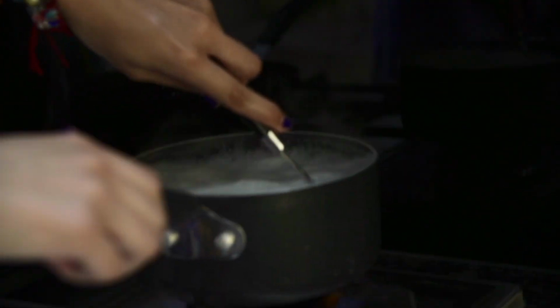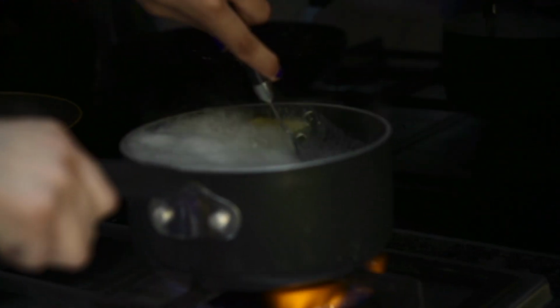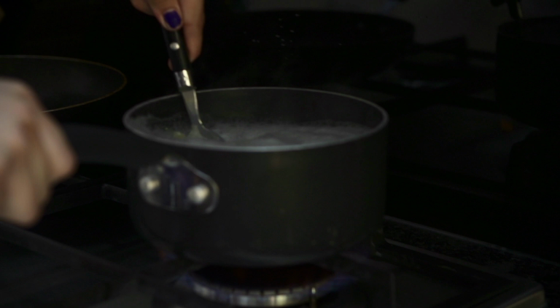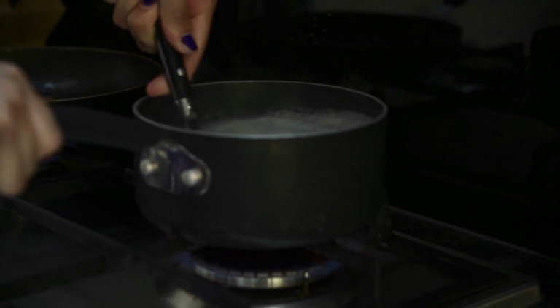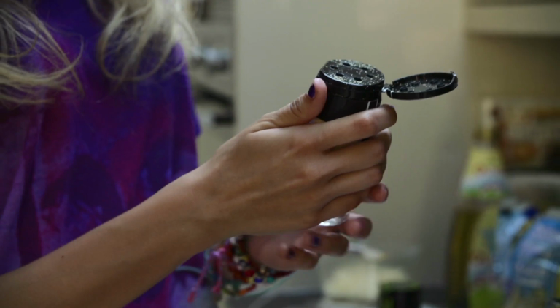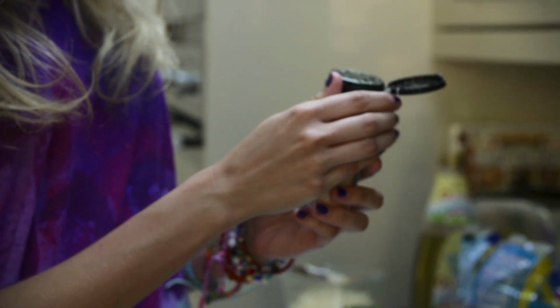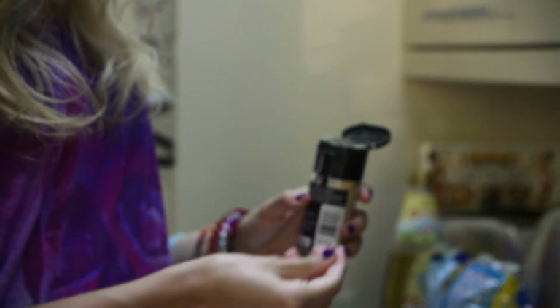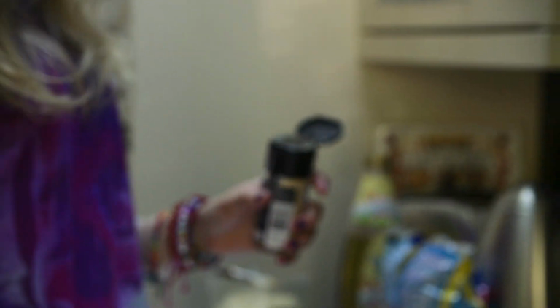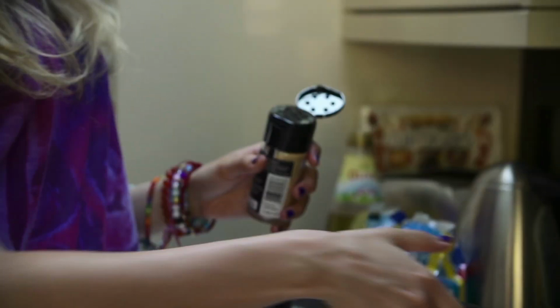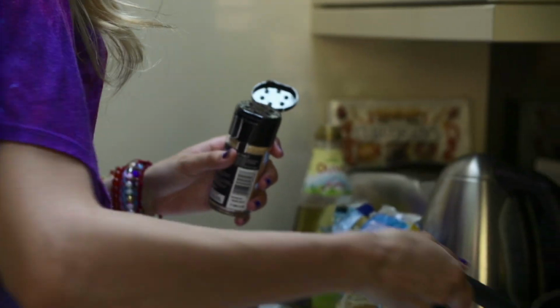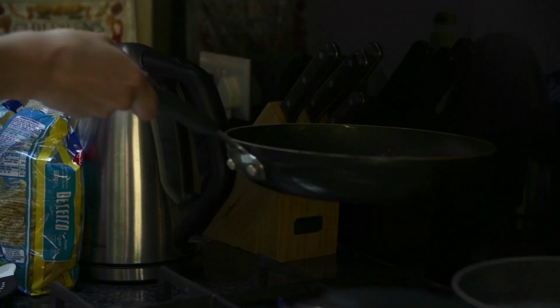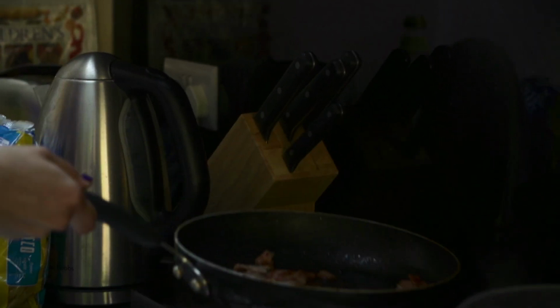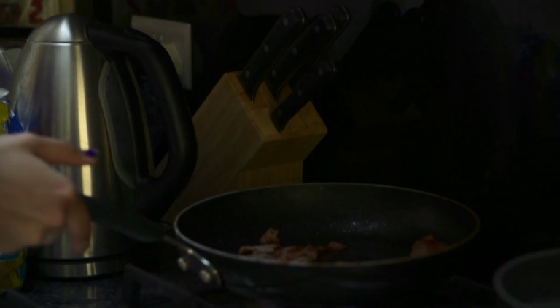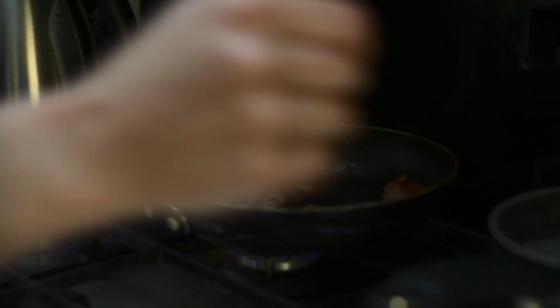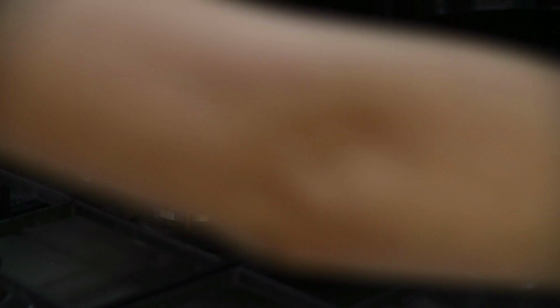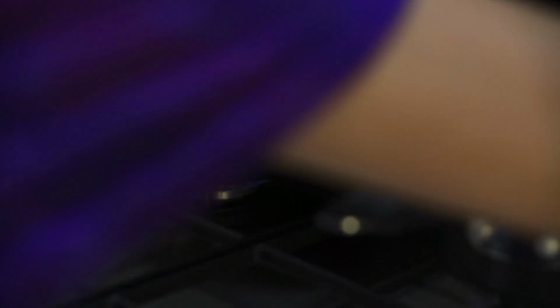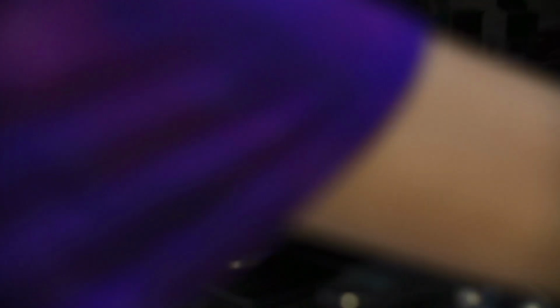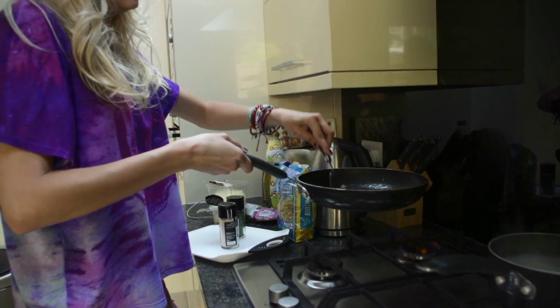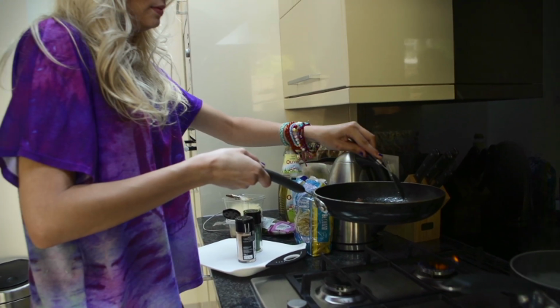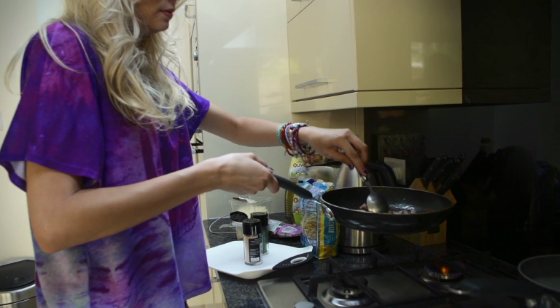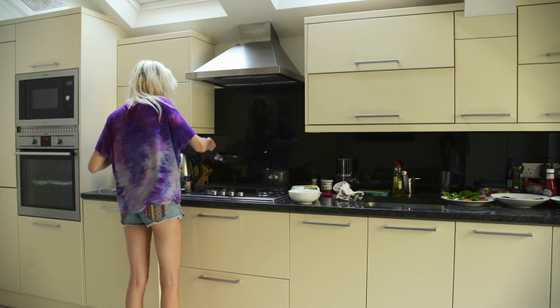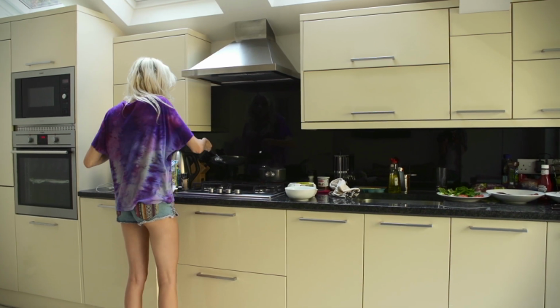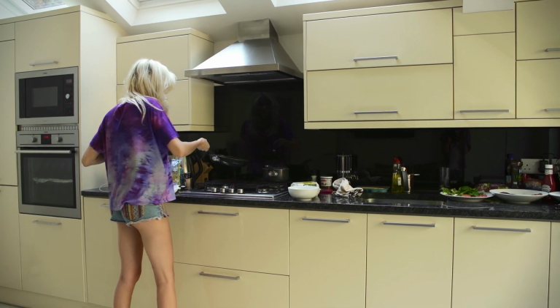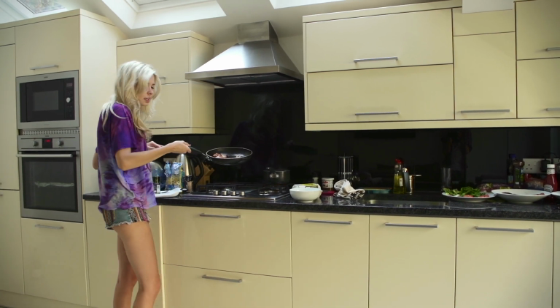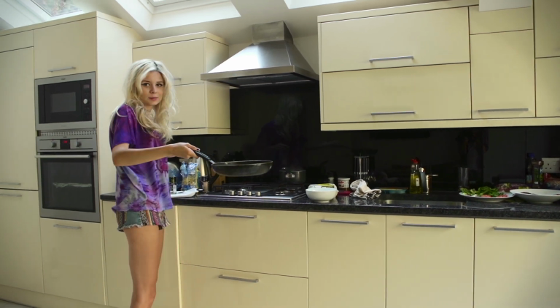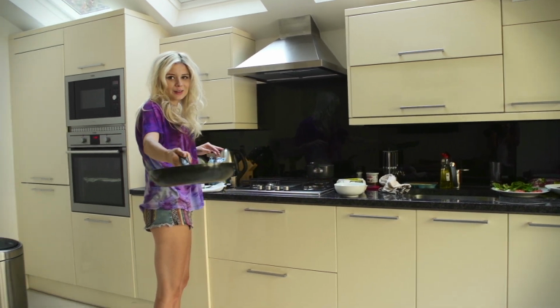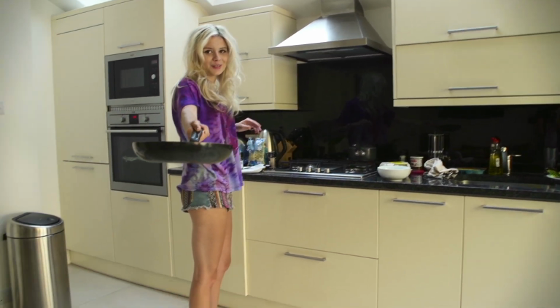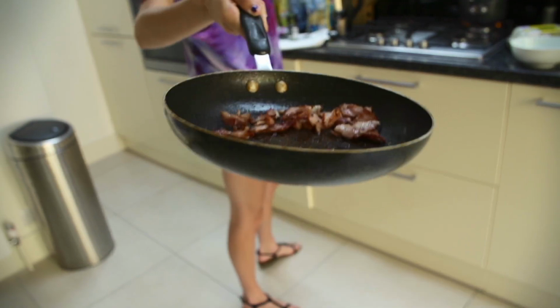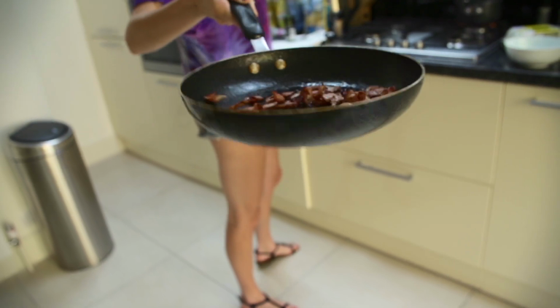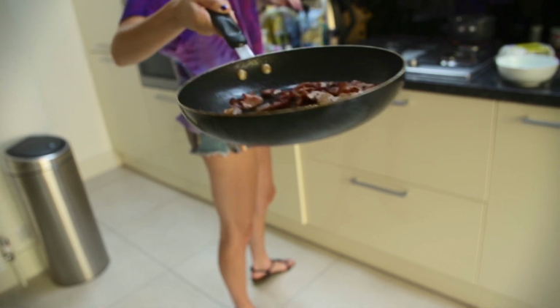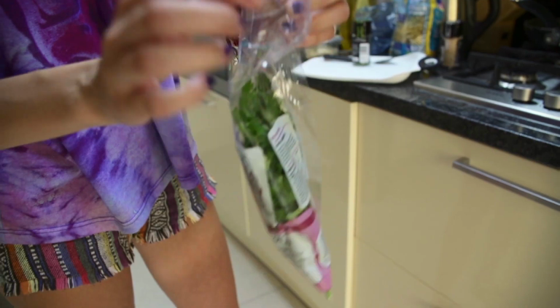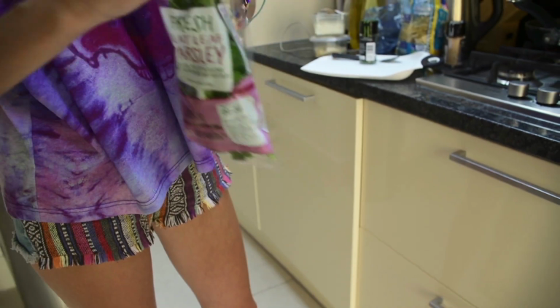And it's stuck to the pot. Now put a bit of garlic salt in — it's stuck to the pot. Just smell that flavour.